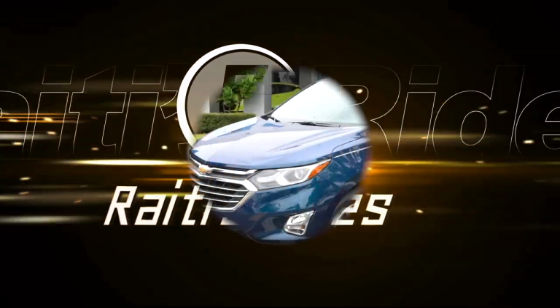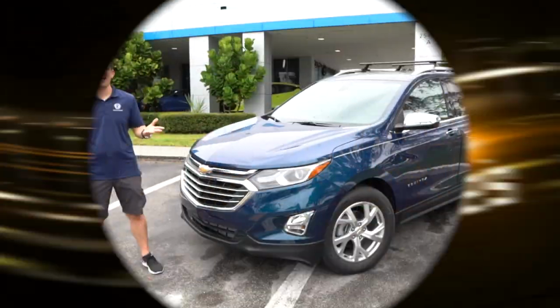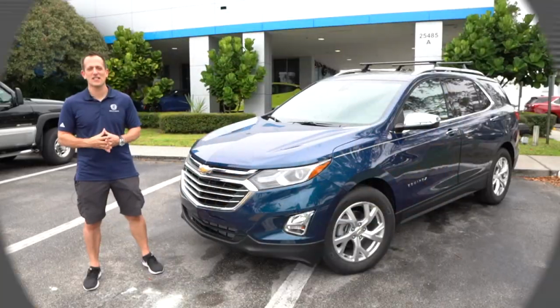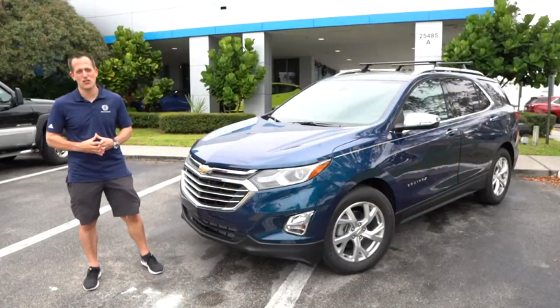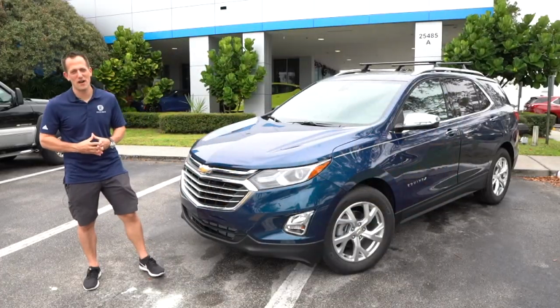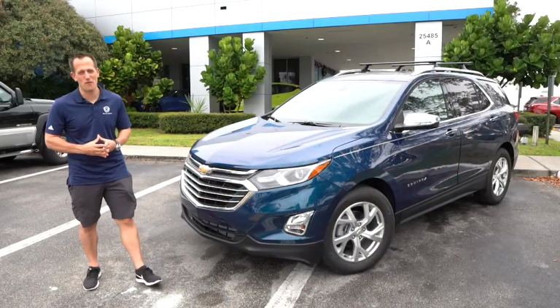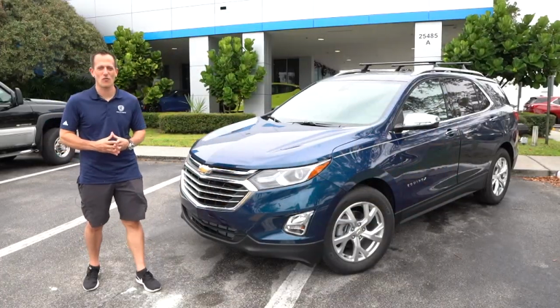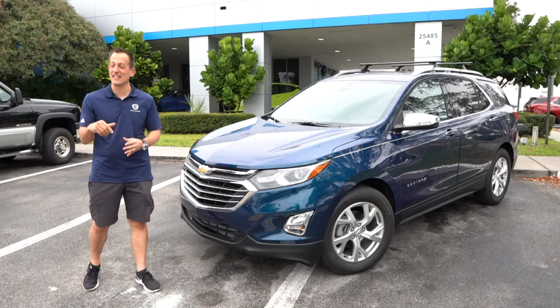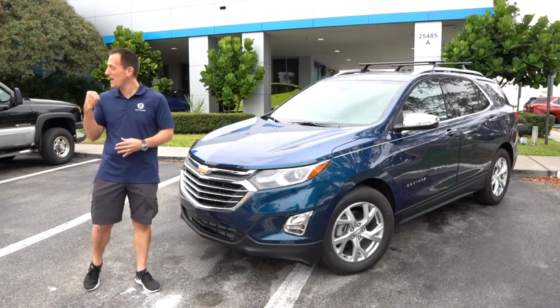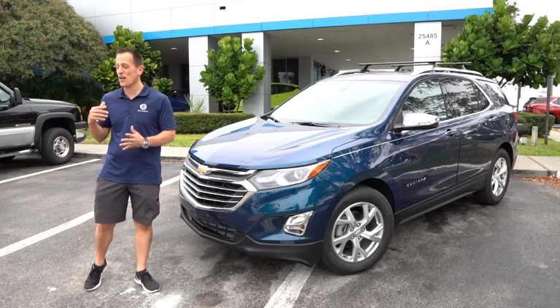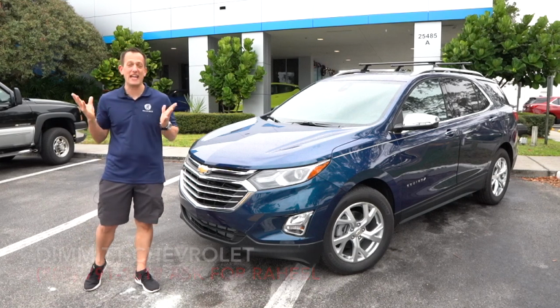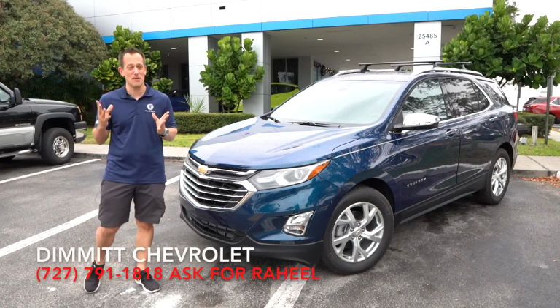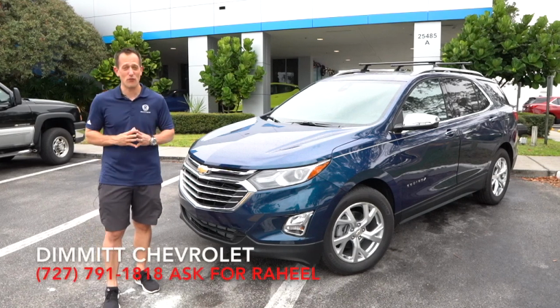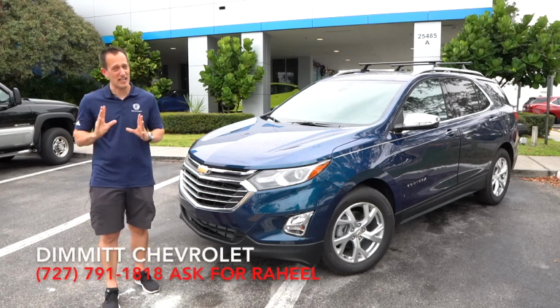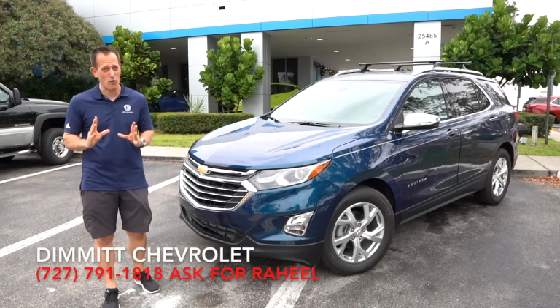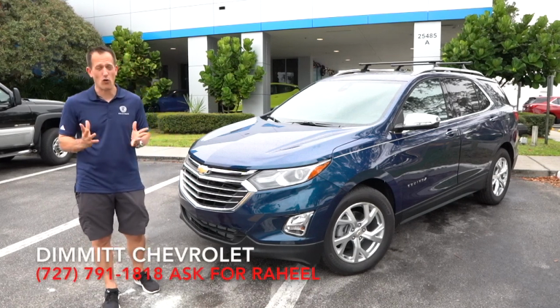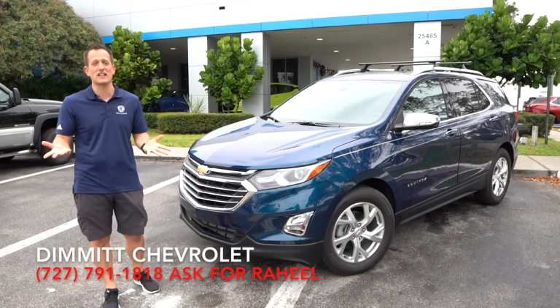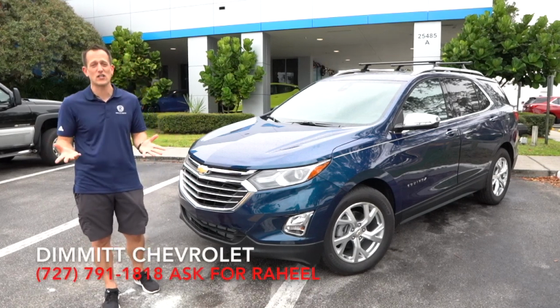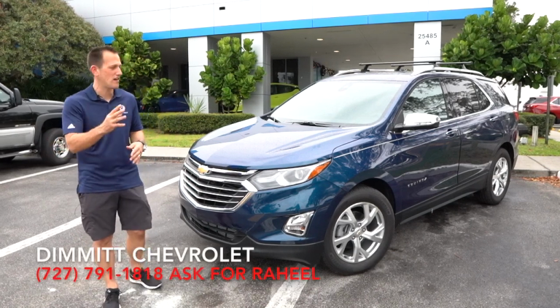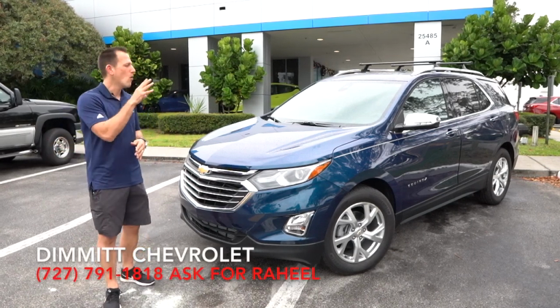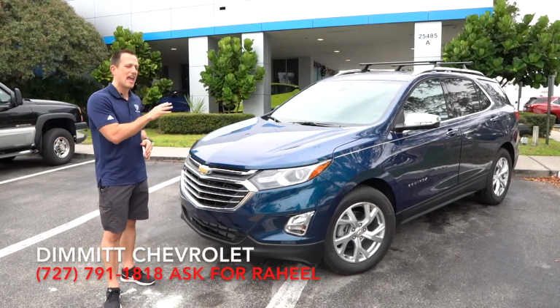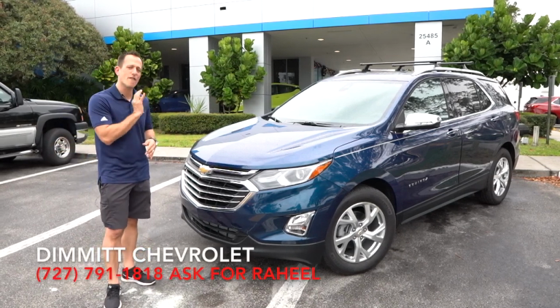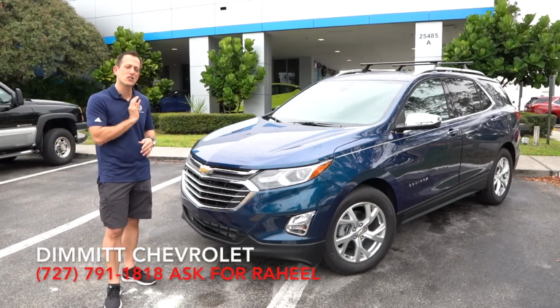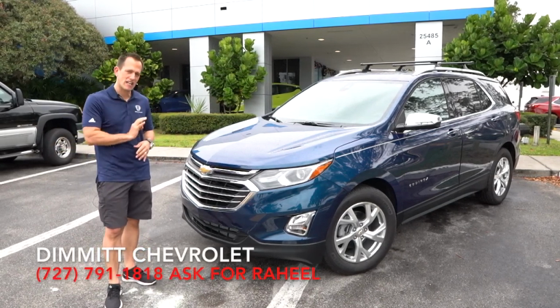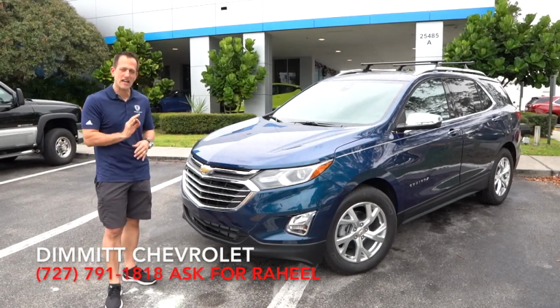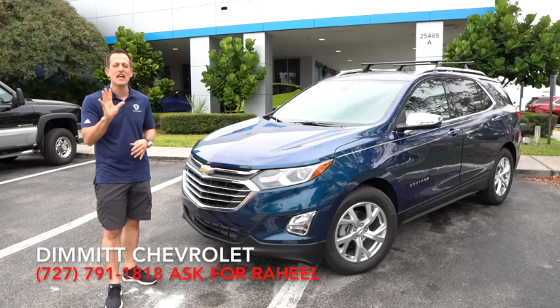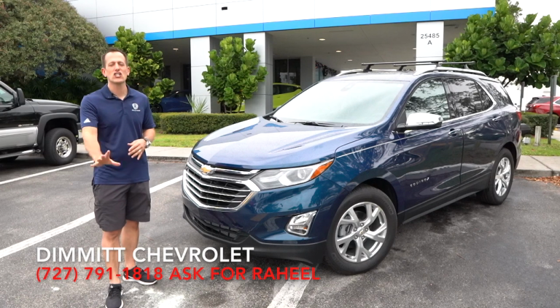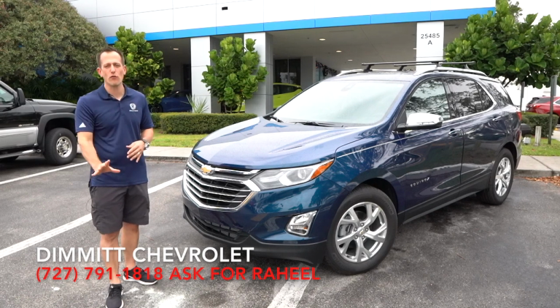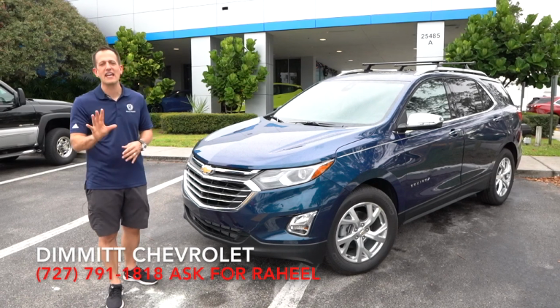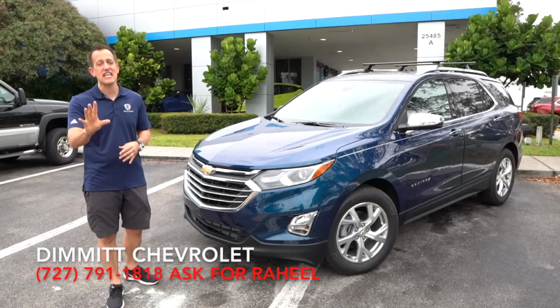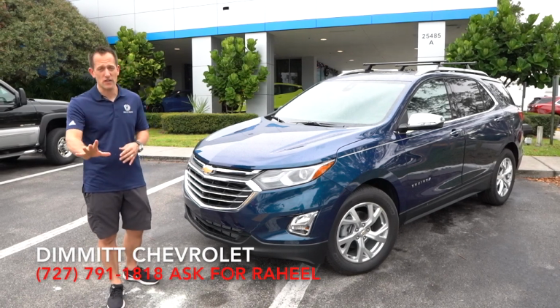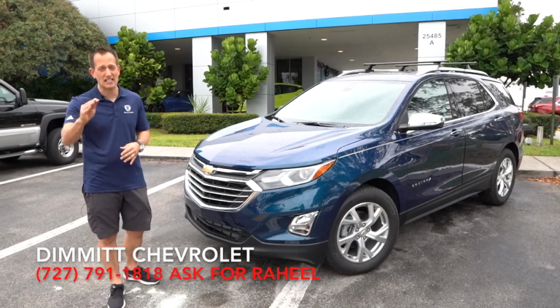Hey guys, what's up? It's Joe Rady from Rady's Rides. I'm back here at Dimit Chevrolet in Clearwater, Florida, because guess what? We have the 2020 Chevrolet Equinox.